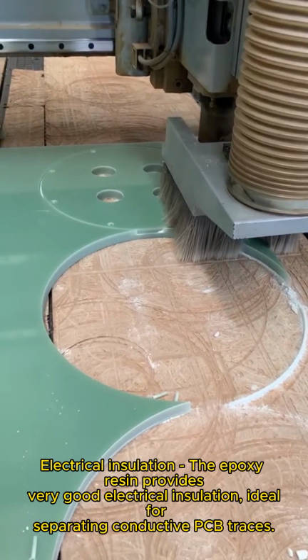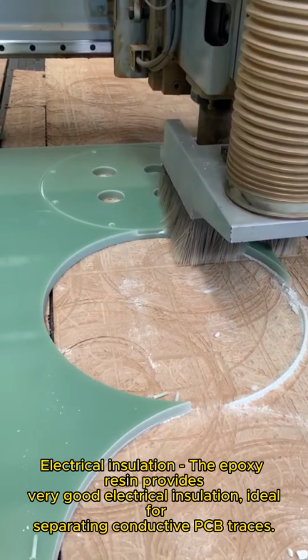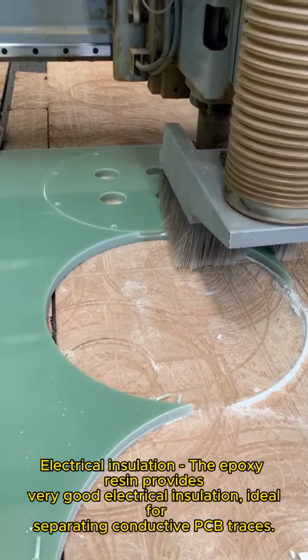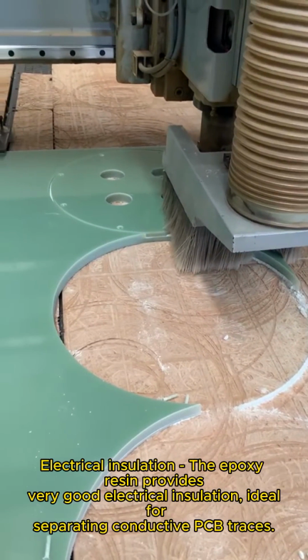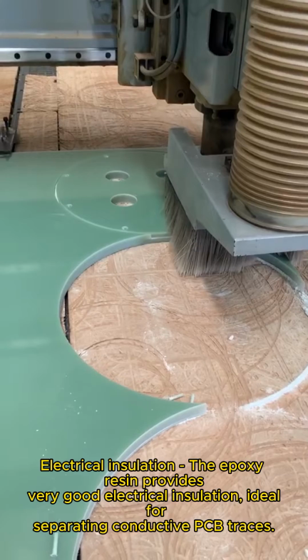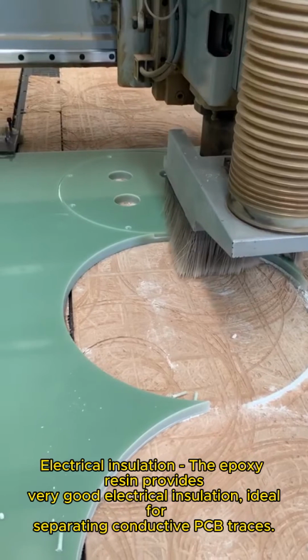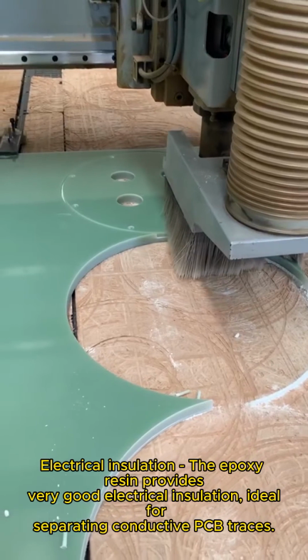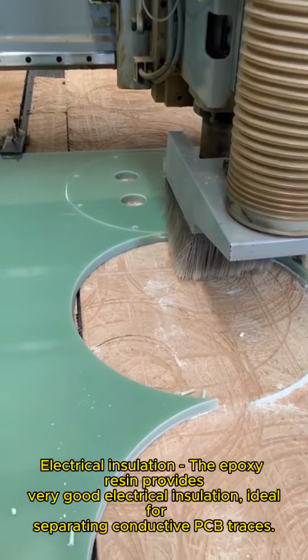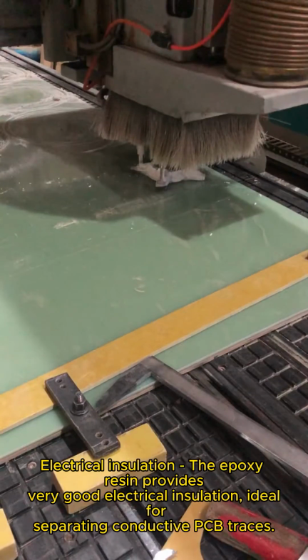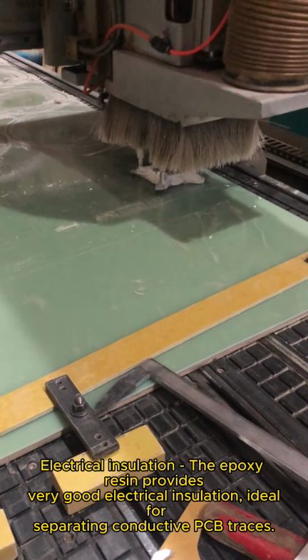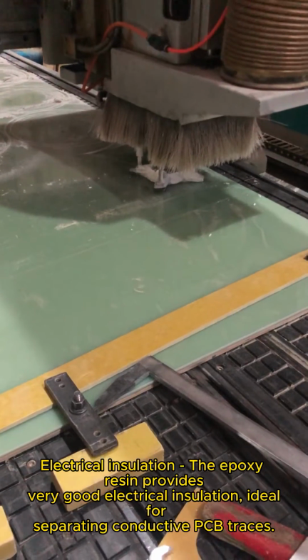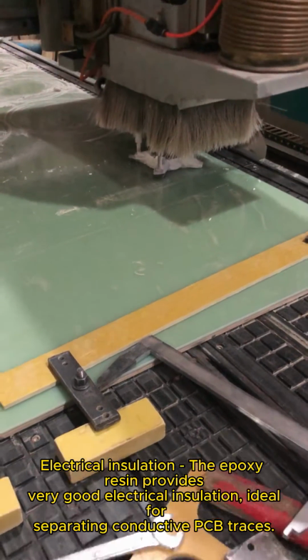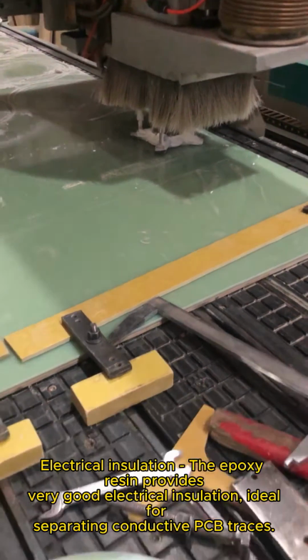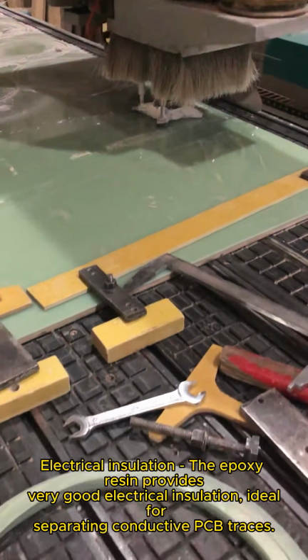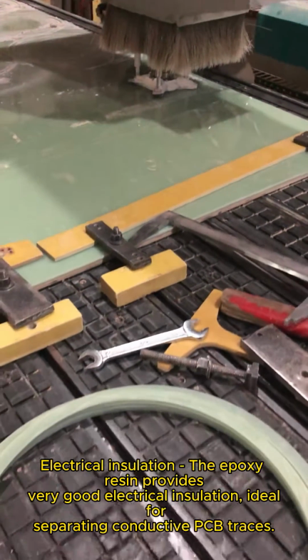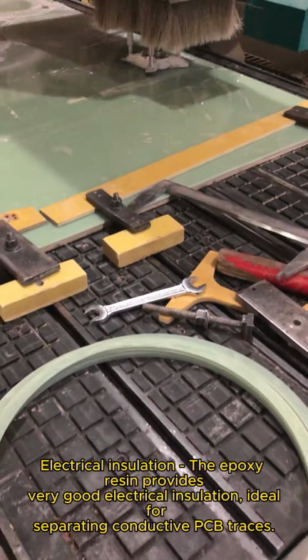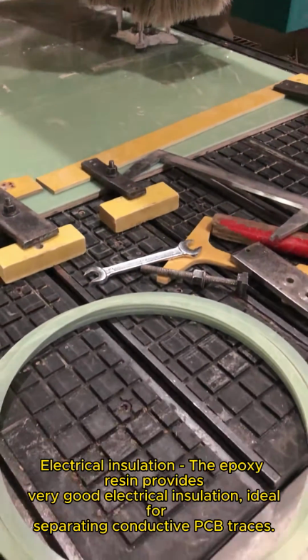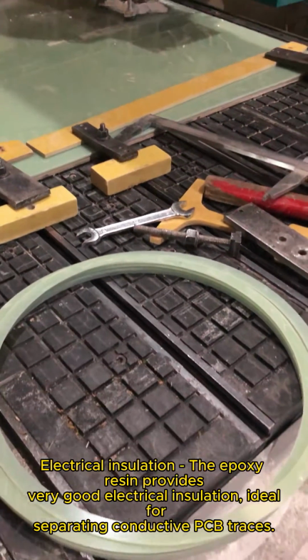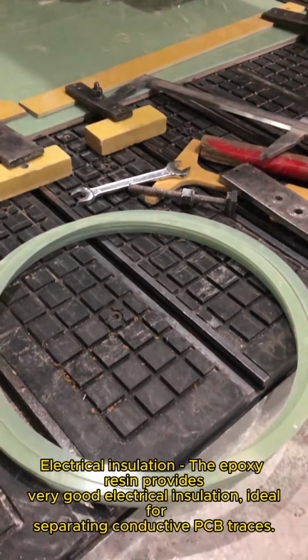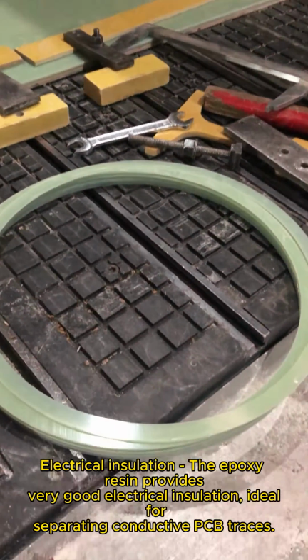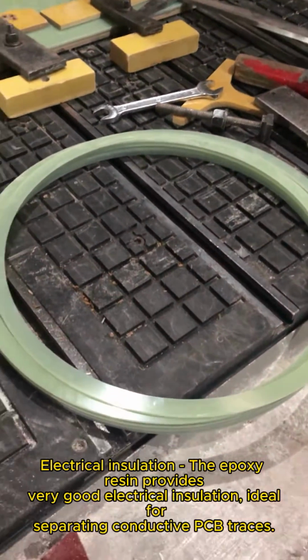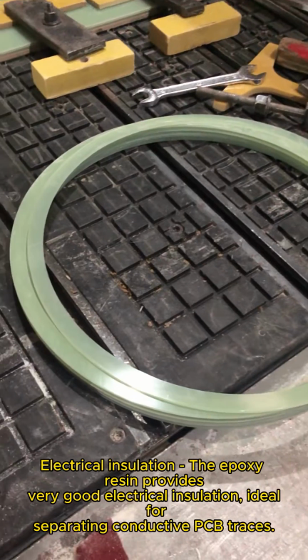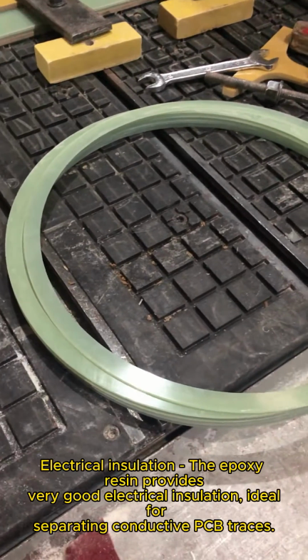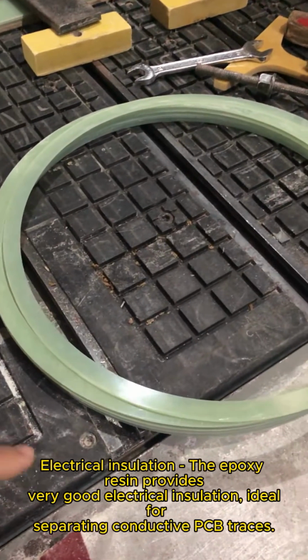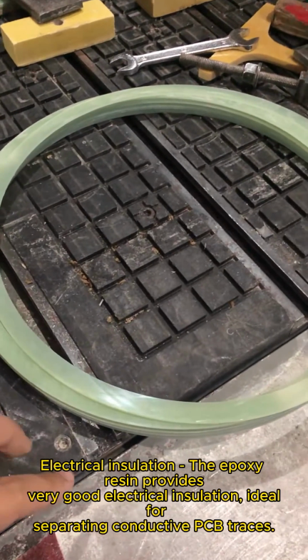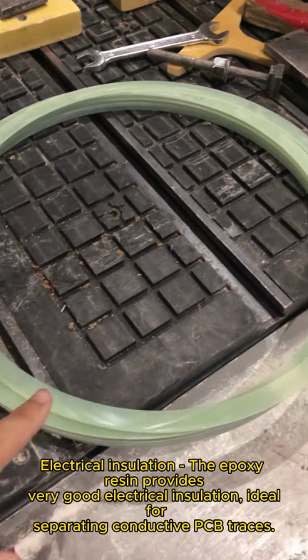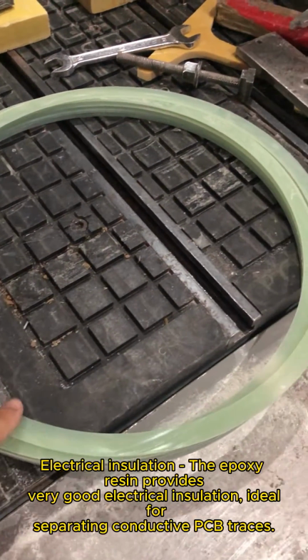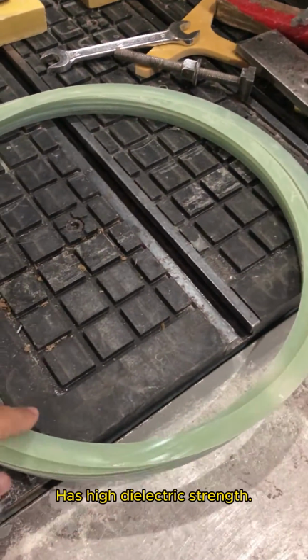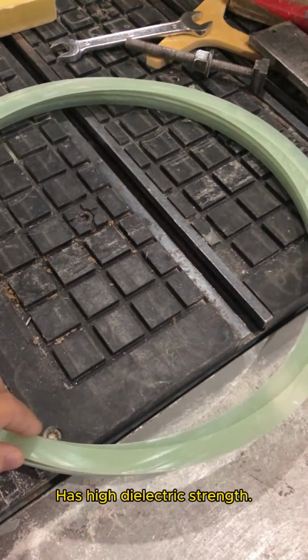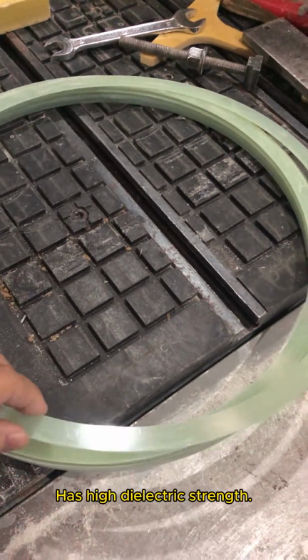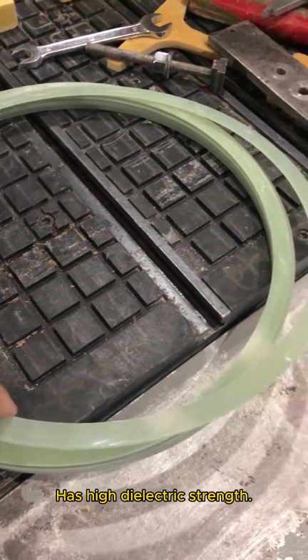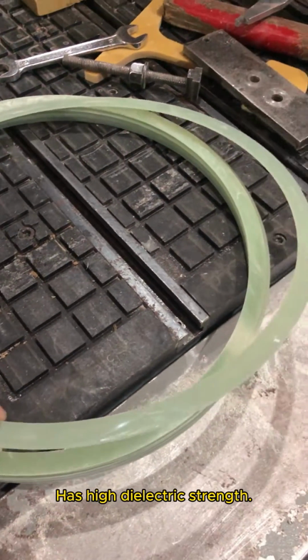Electrical insulation. The epoxy resin provides very good electrical insulation, ideal for separating conductive PCB traces. It has high dielectric strength.